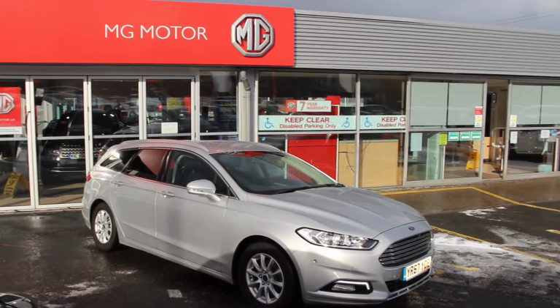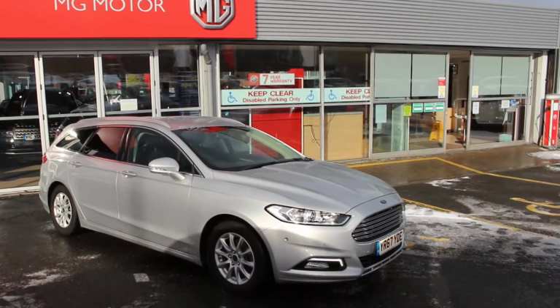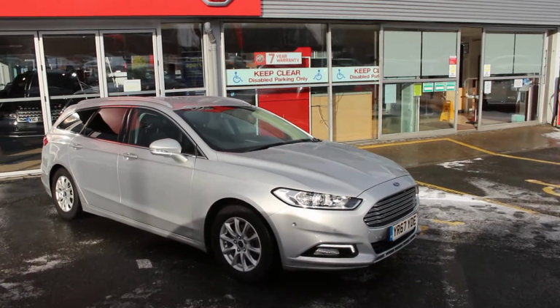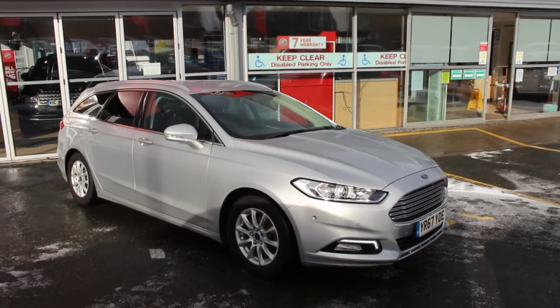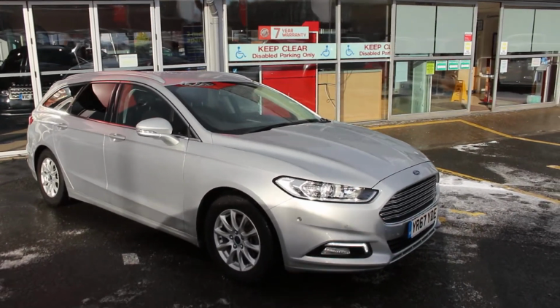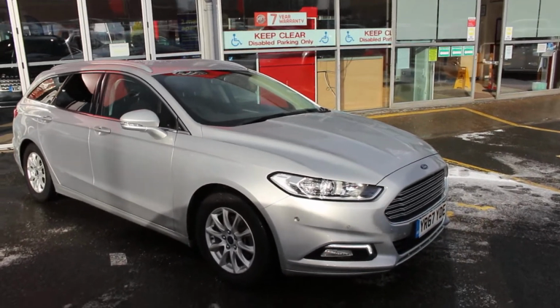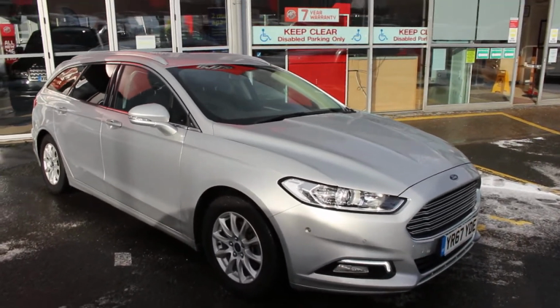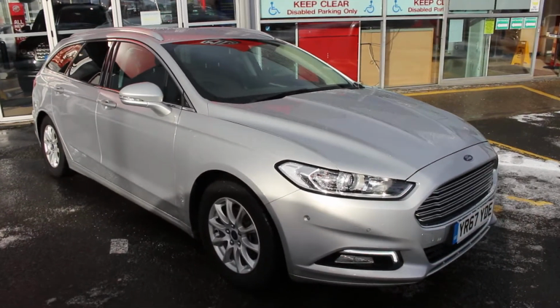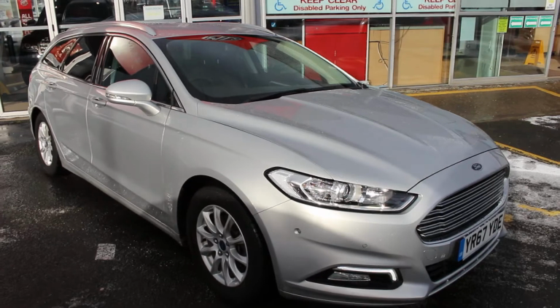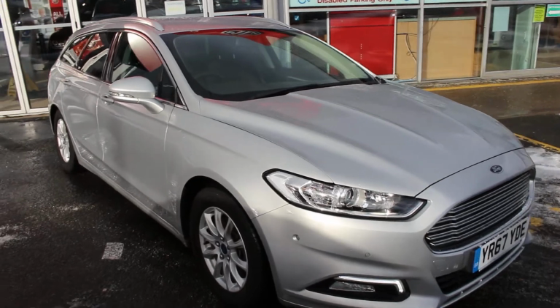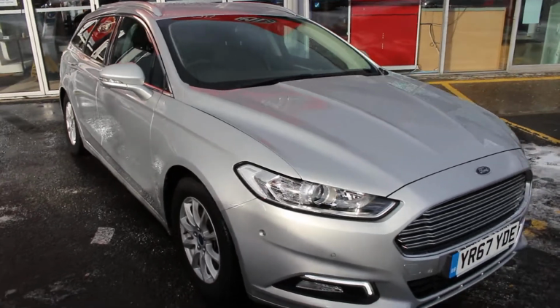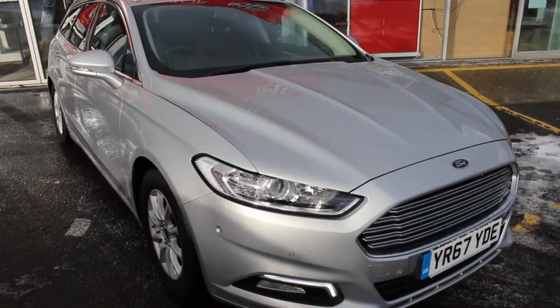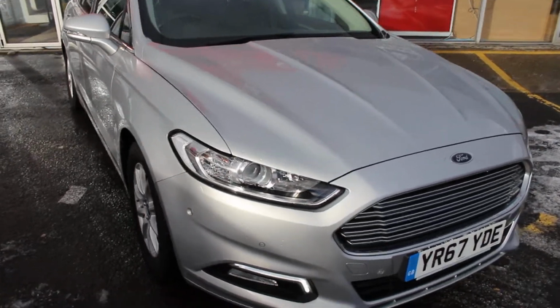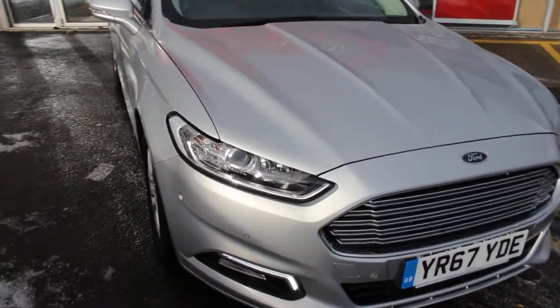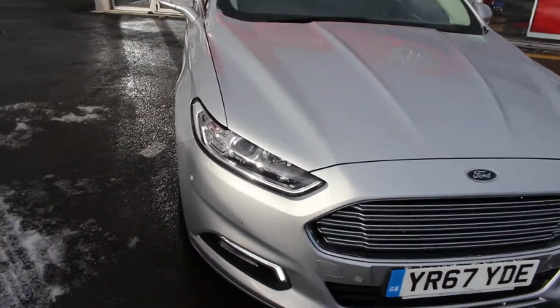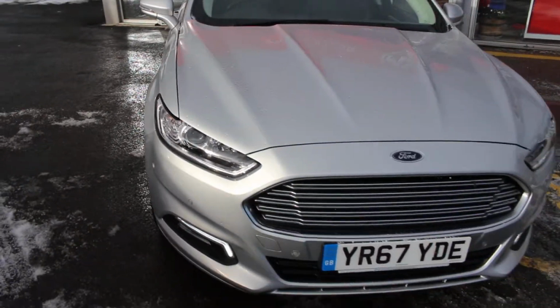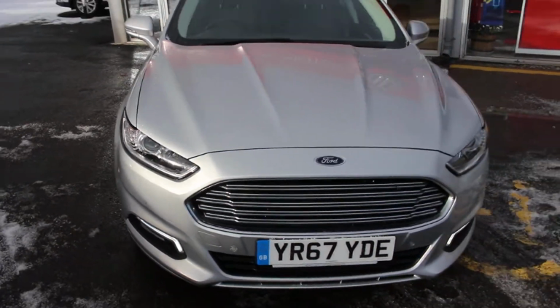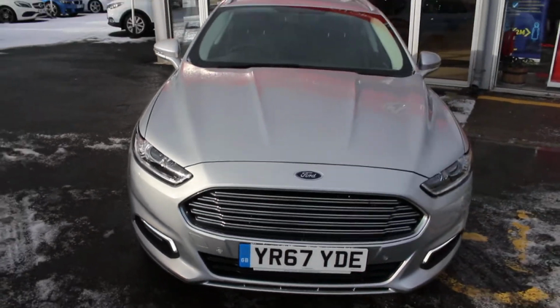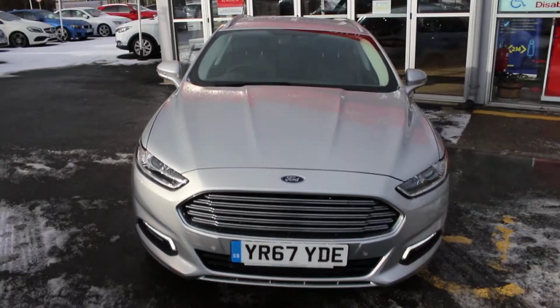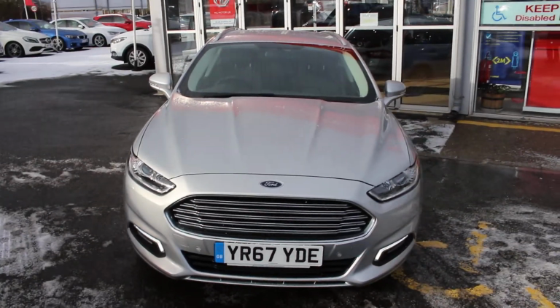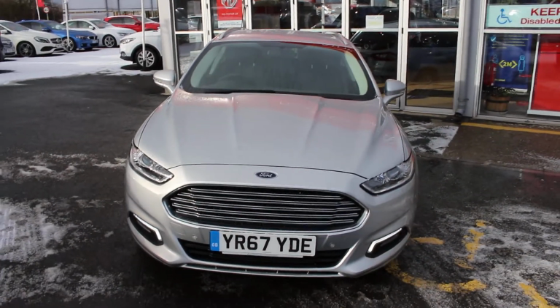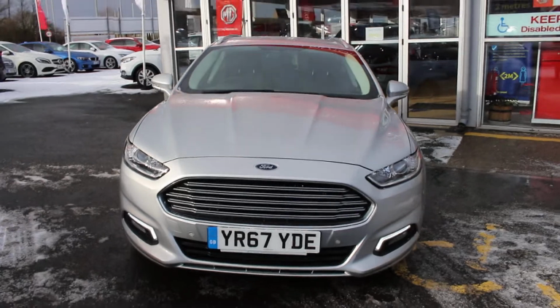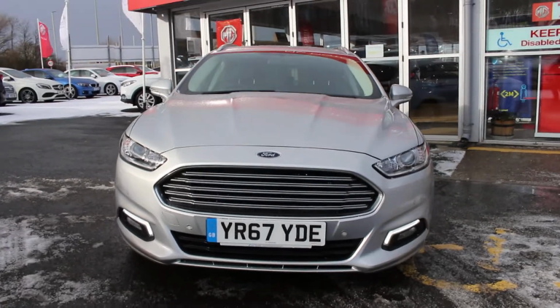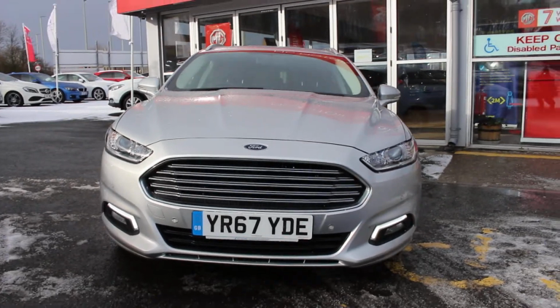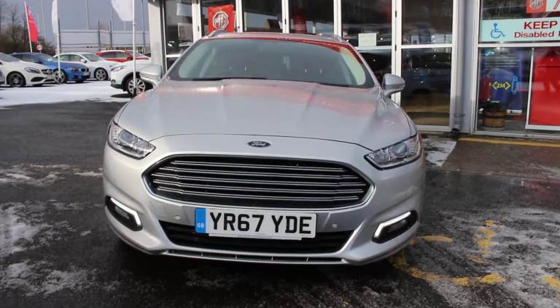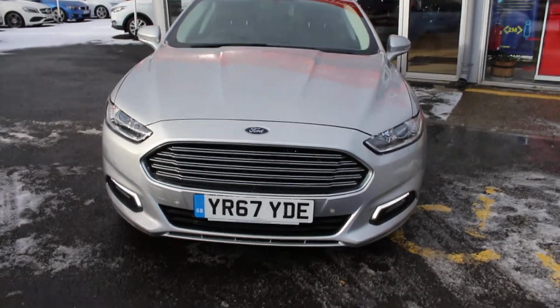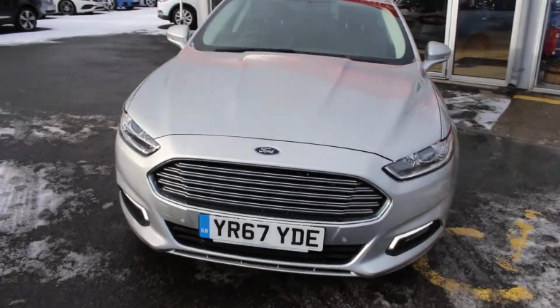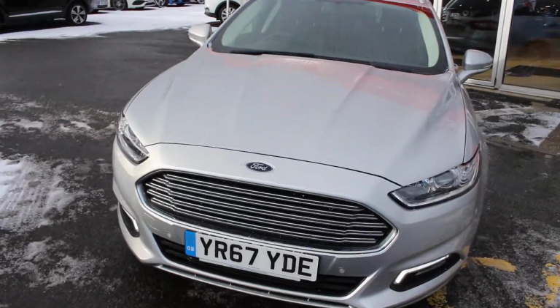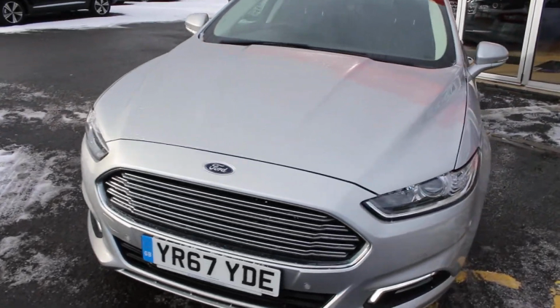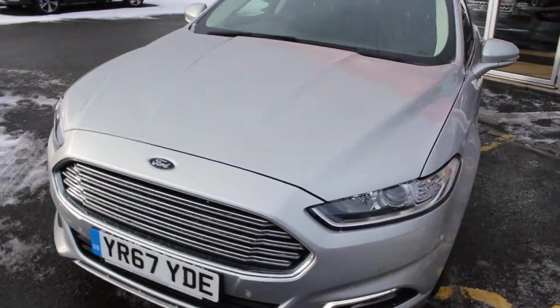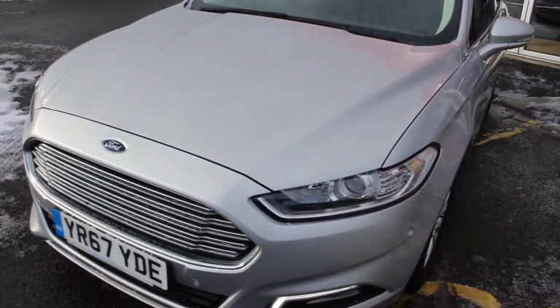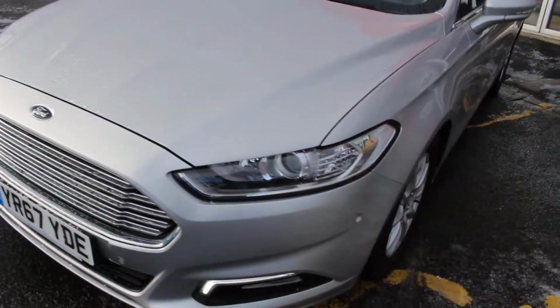I'm going to take you for a quick tour of this Ford Mondeo. Overall it's in excellent condition. It's only had one owner and it's only got 10,000 miles on it. You can see the panels are all in brilliant condition.